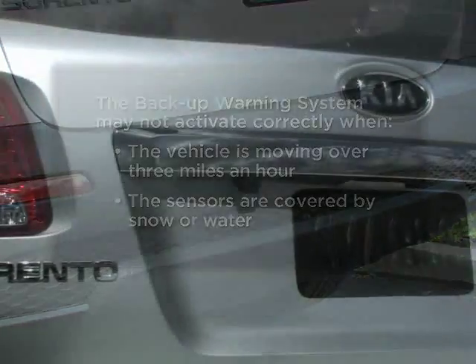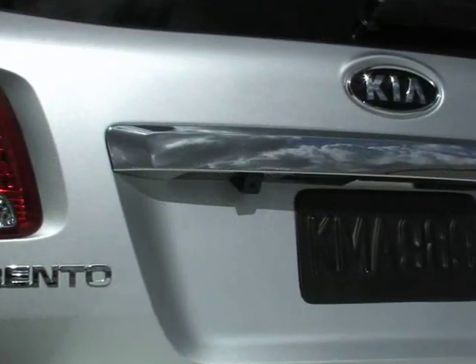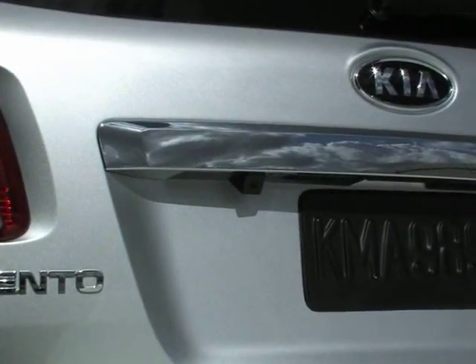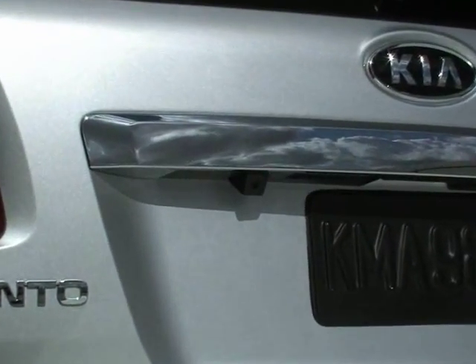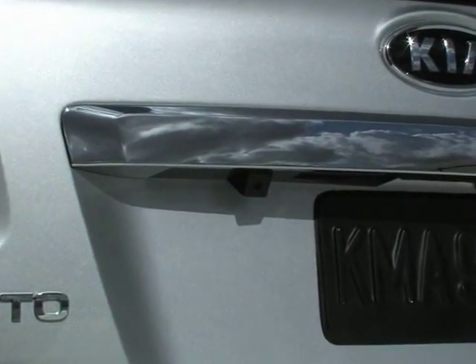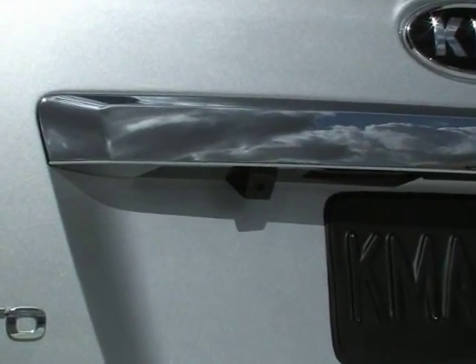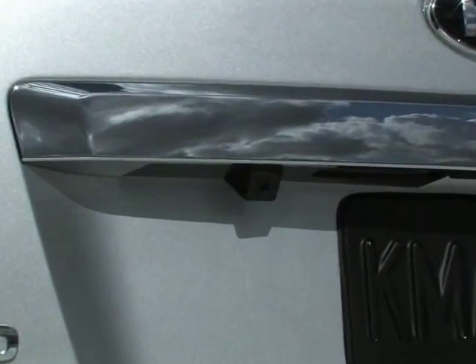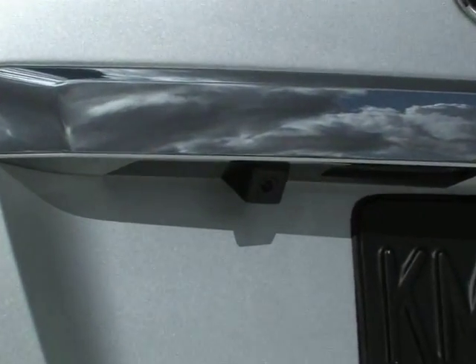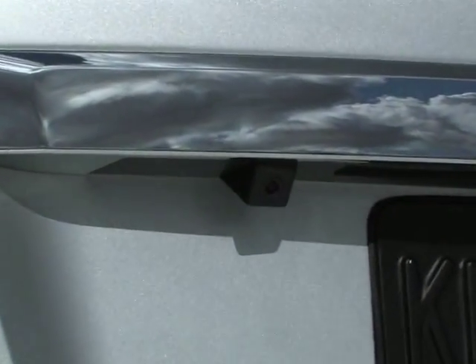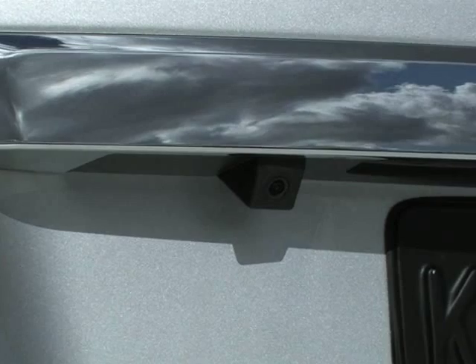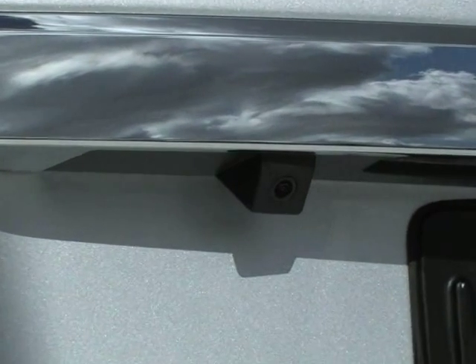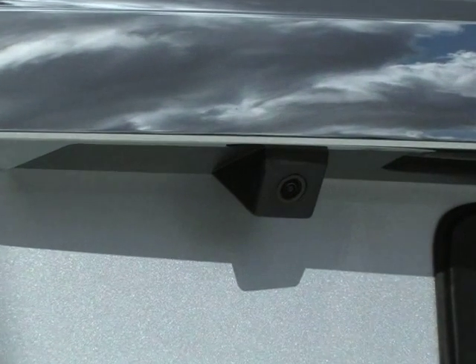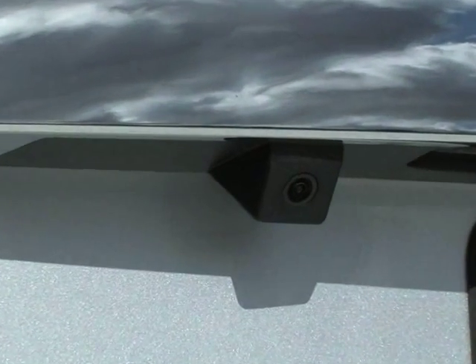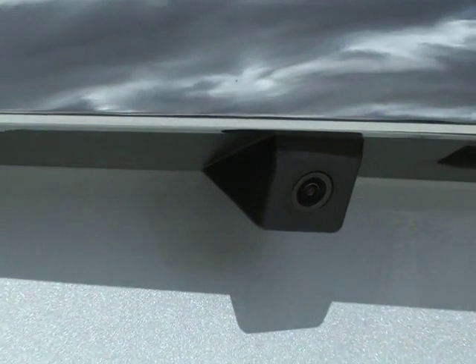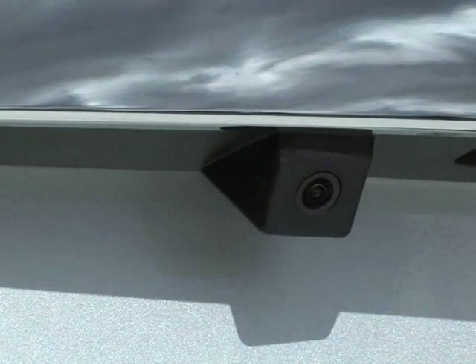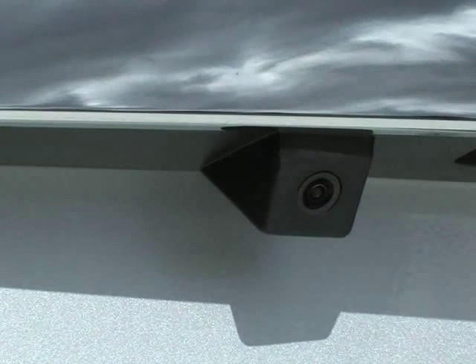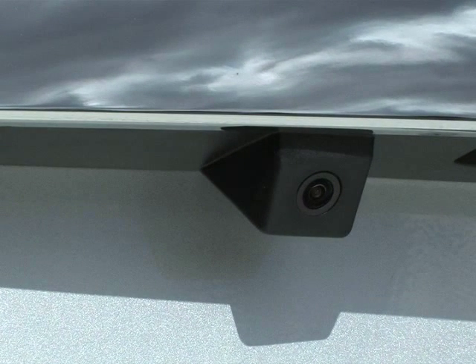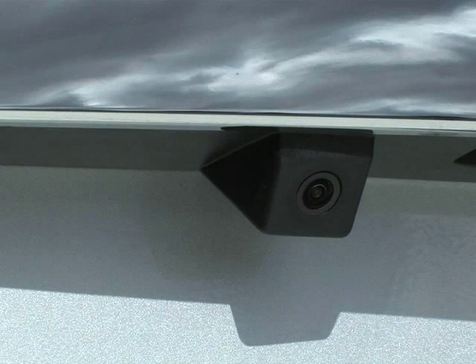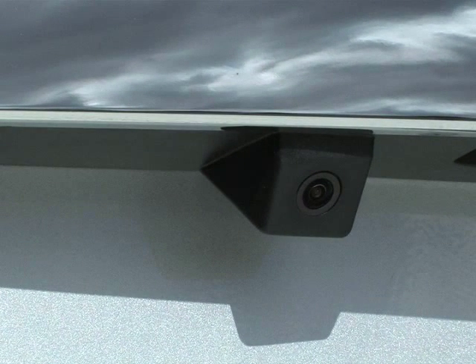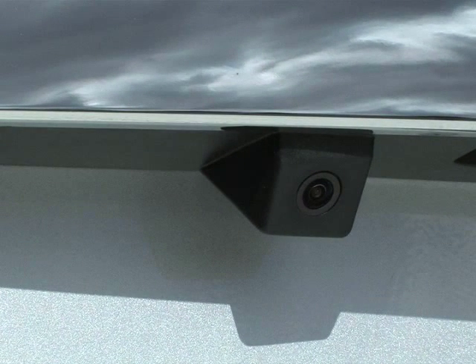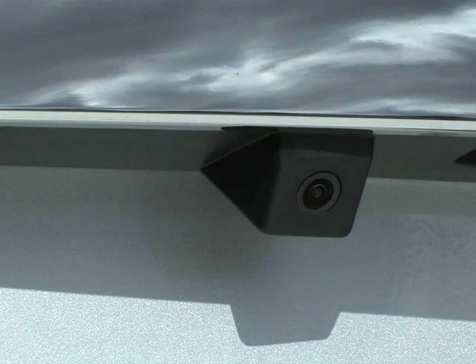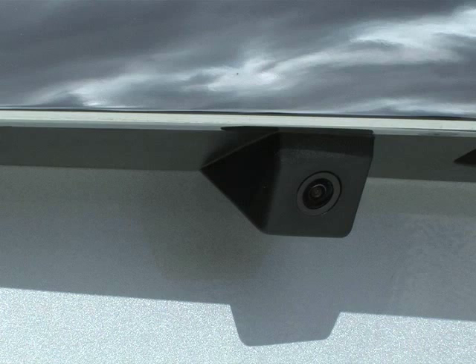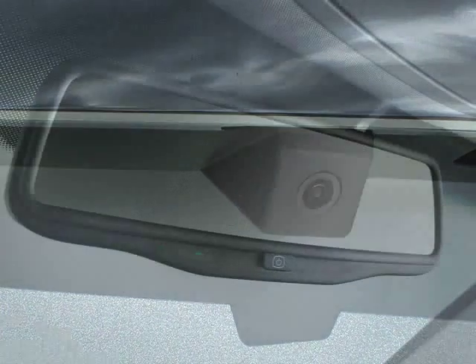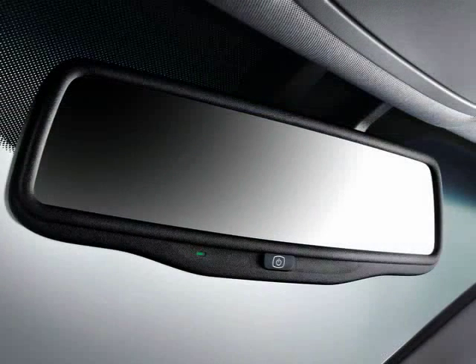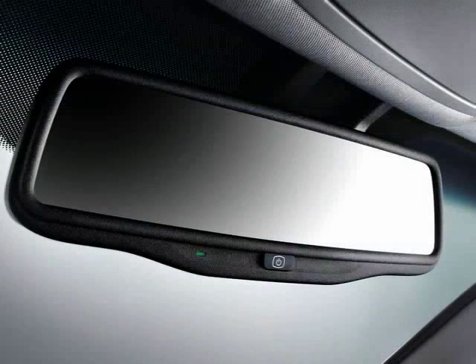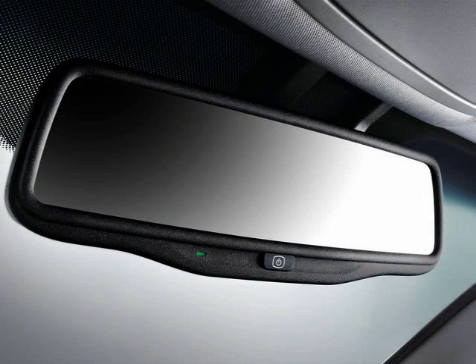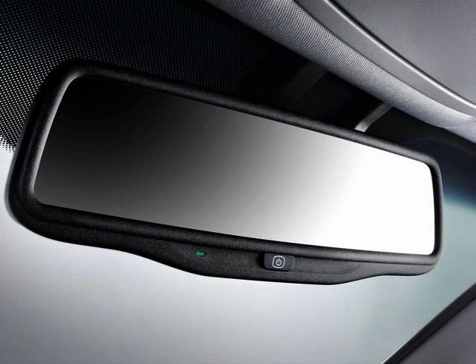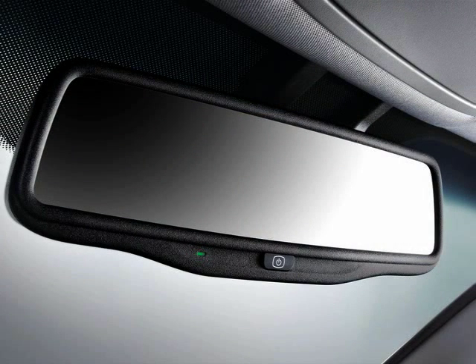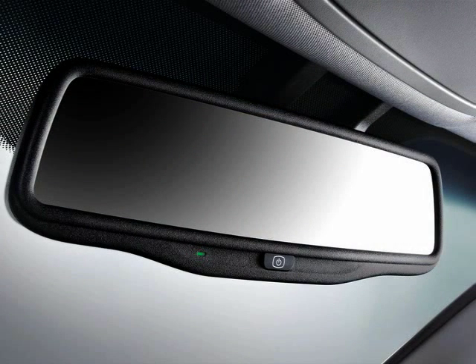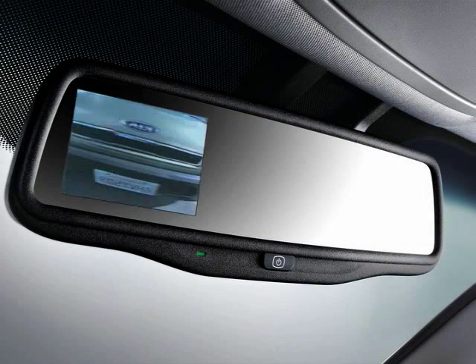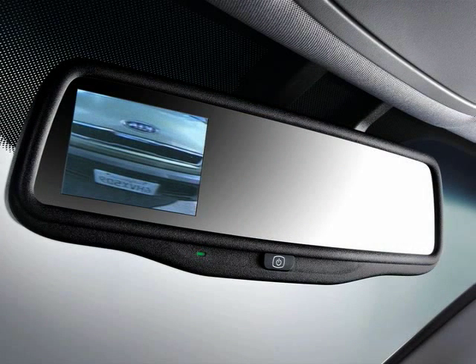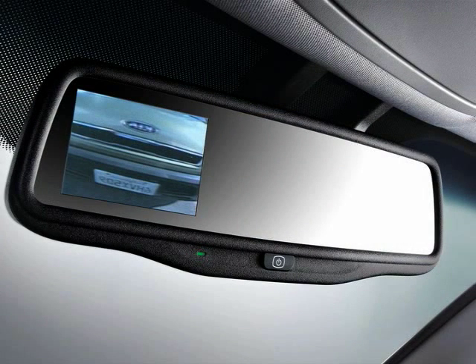Kia vehicles equipped with the rear camera display utilize a small camera lens on the rear of the vehicle to allow you to see an image of what's behind you as you're backing up. The camera sends a live video image to be displayed here in the rear view mirror.